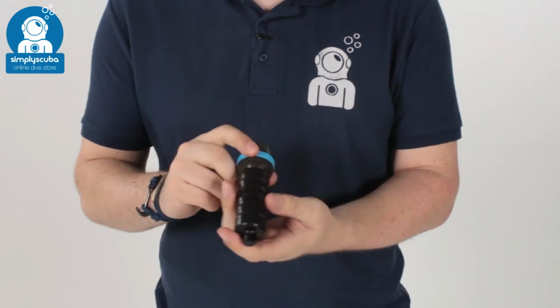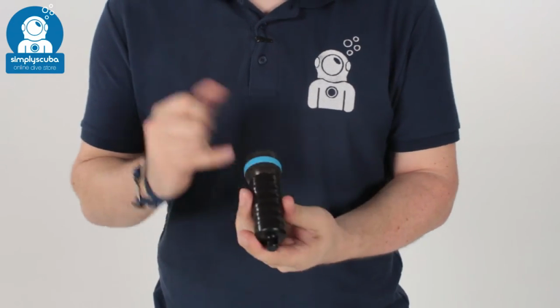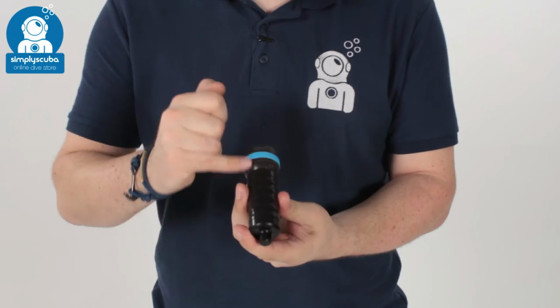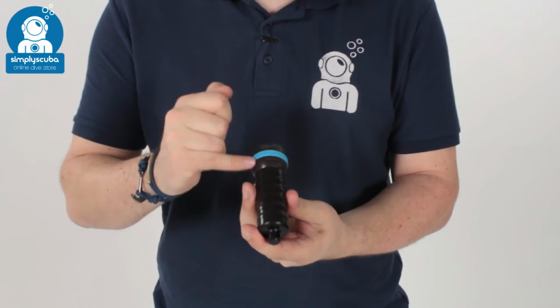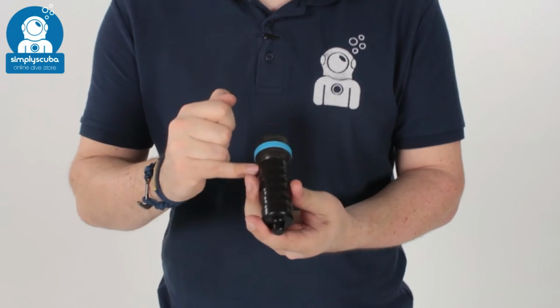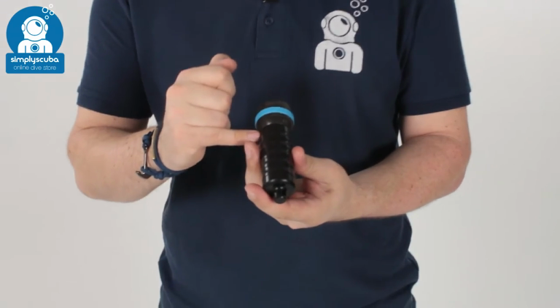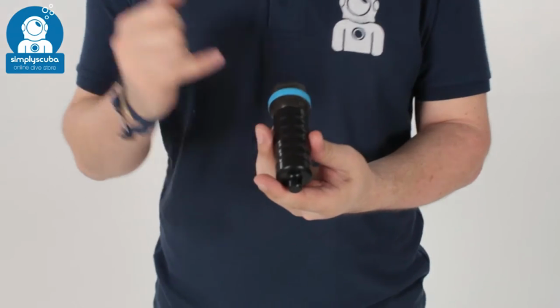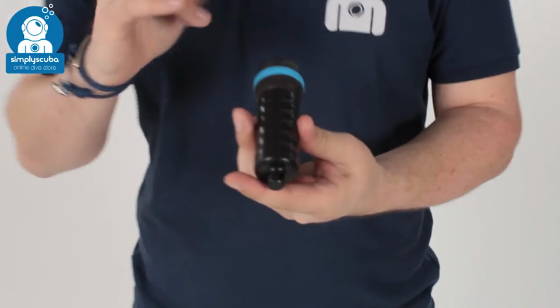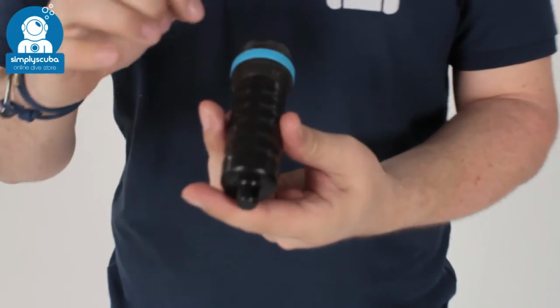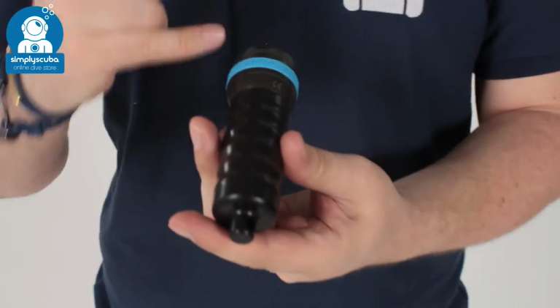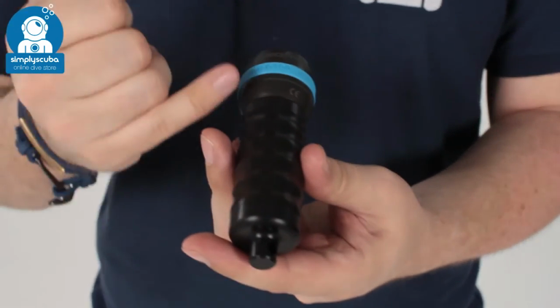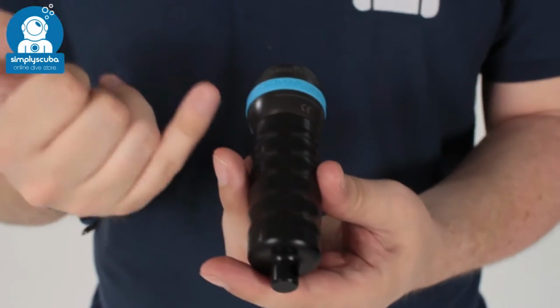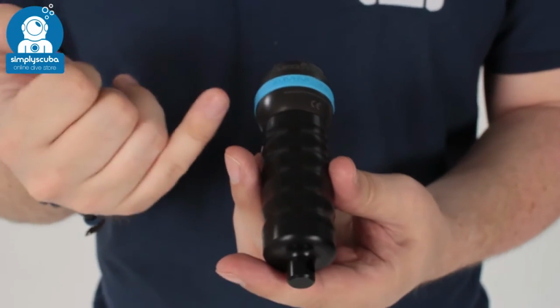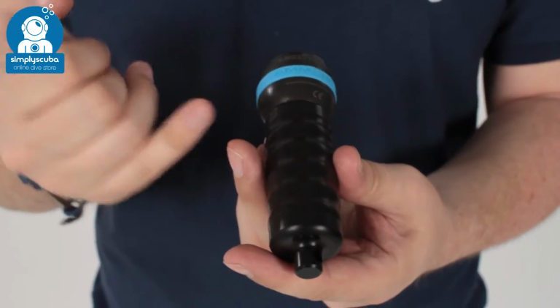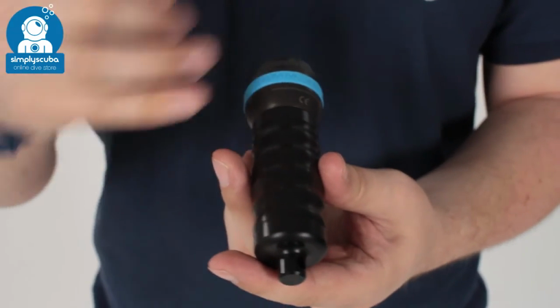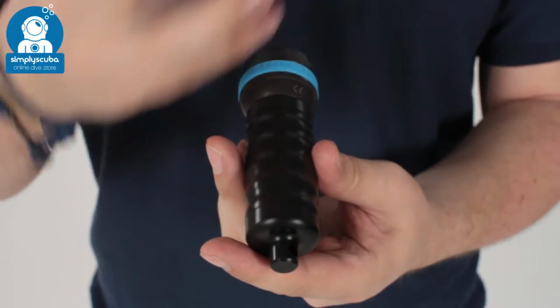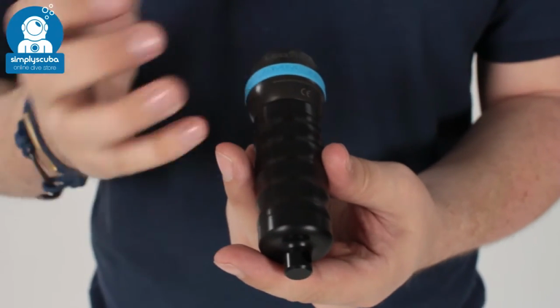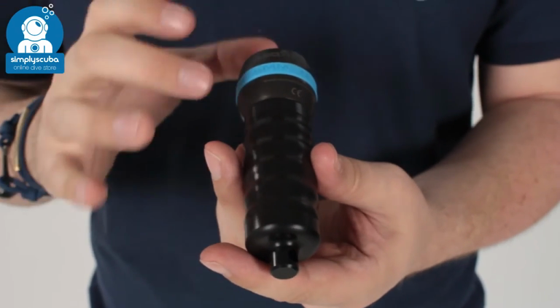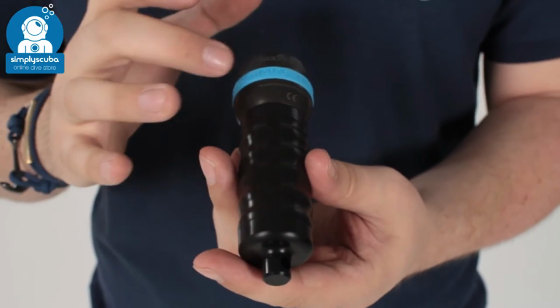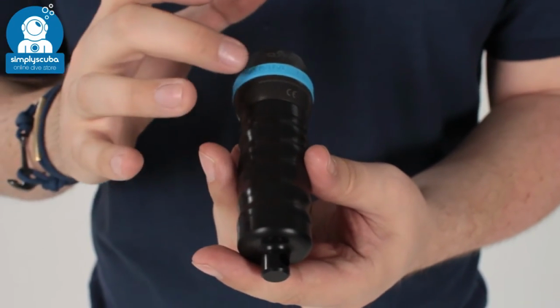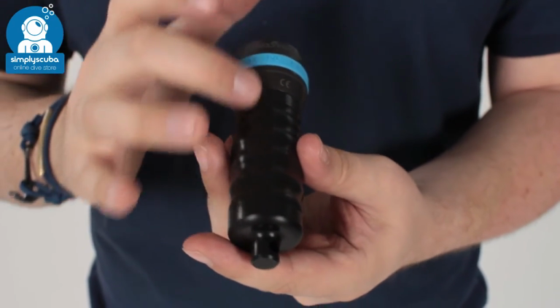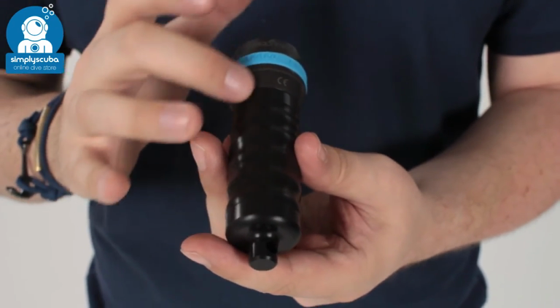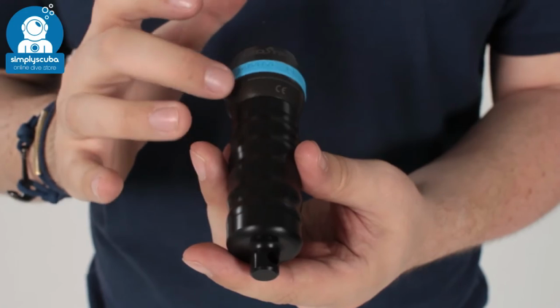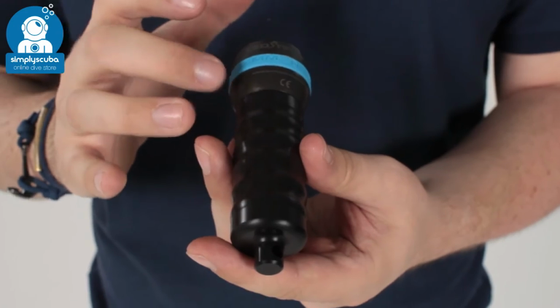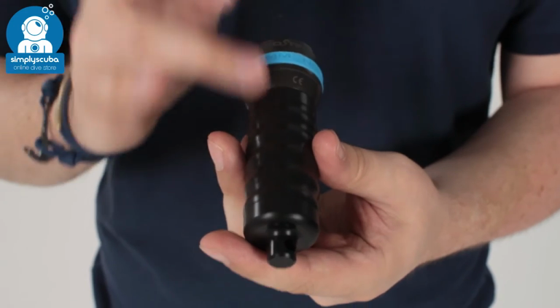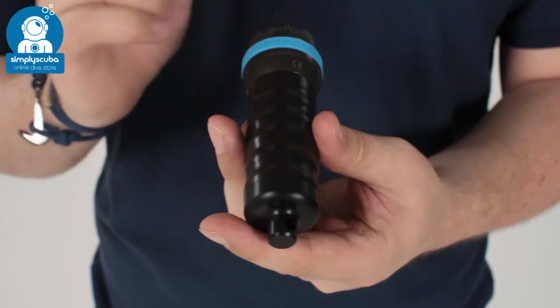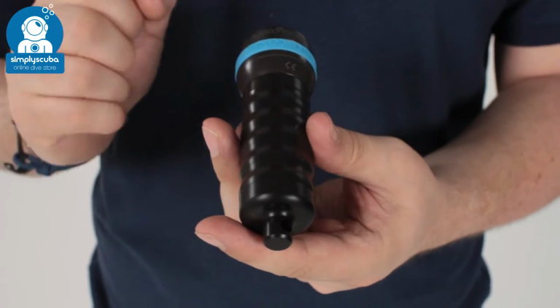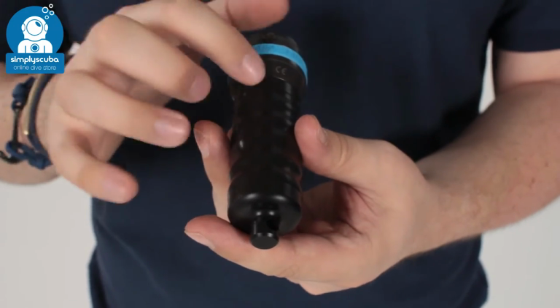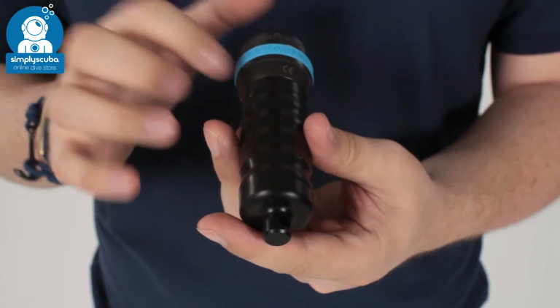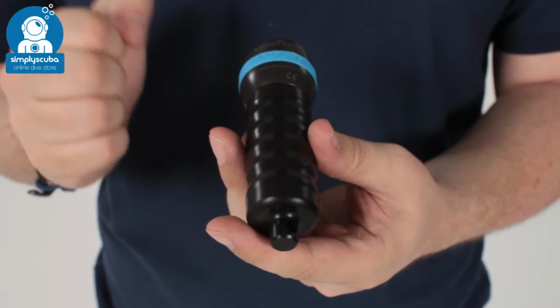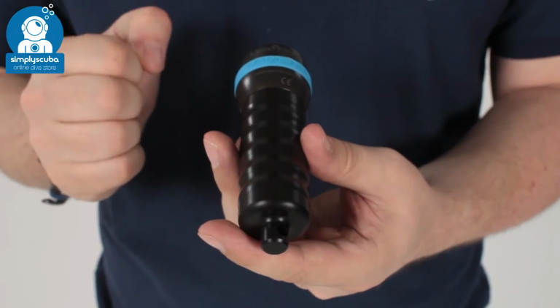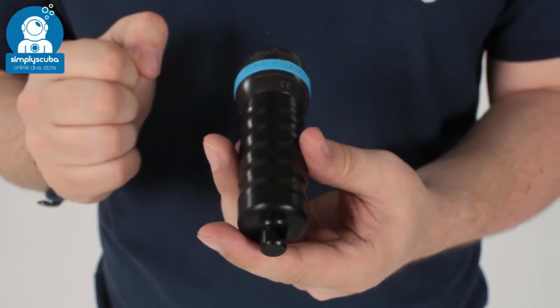Protected by two o-rings, it protects it from flood. You've got that double o-ring protection to stop water from getting inside the torch.